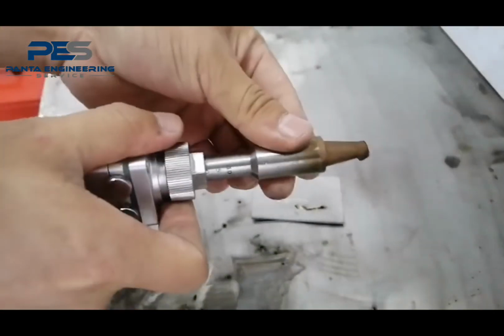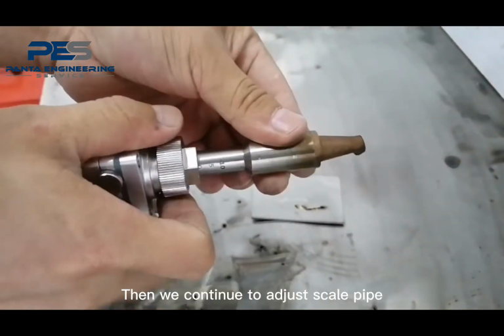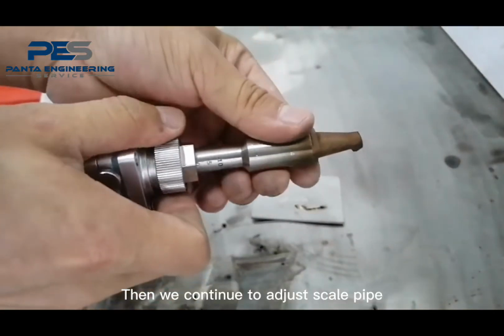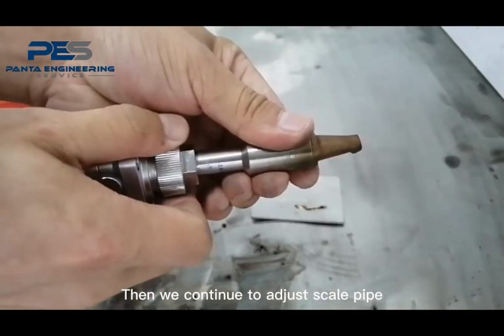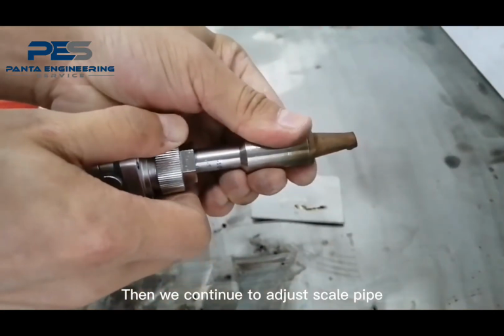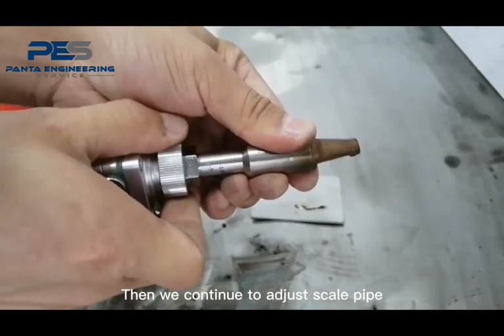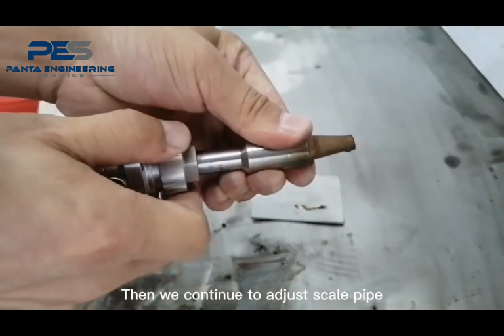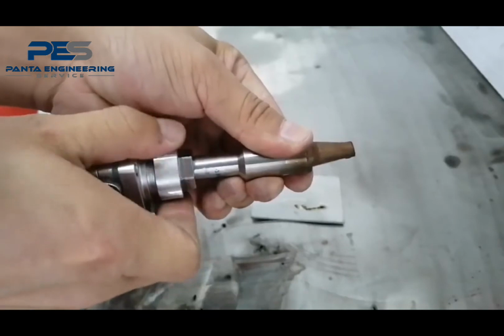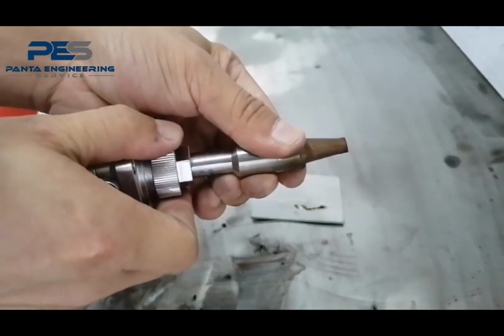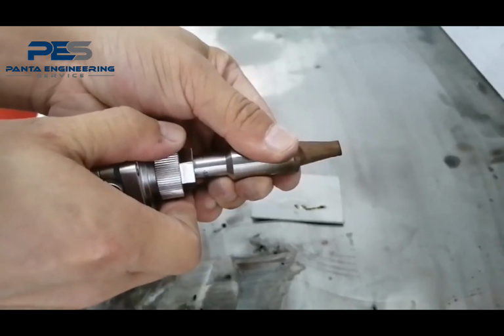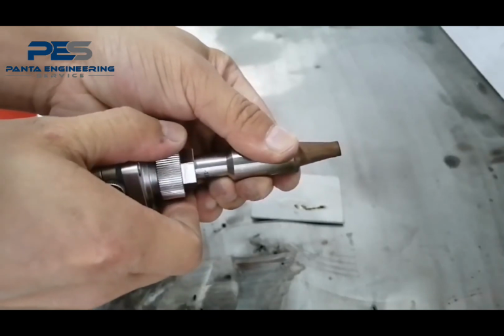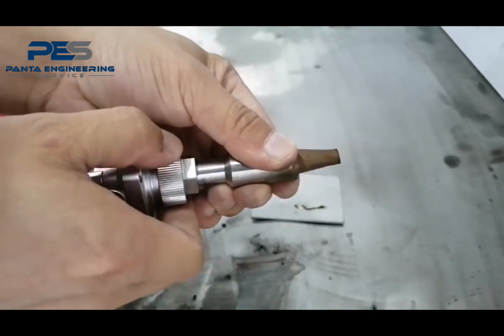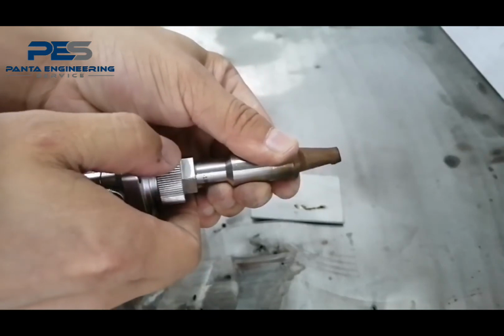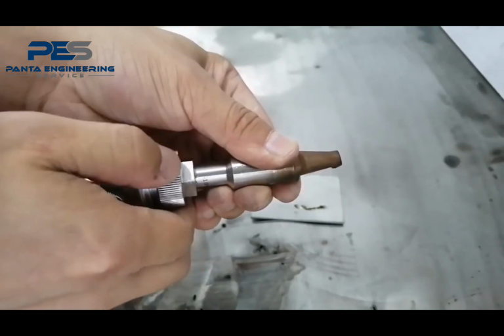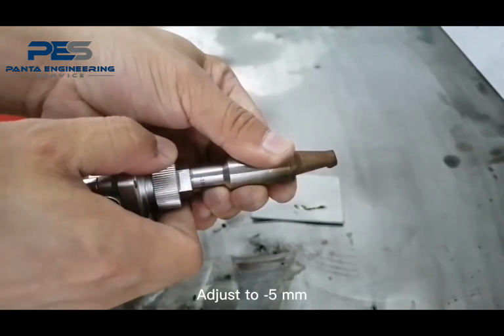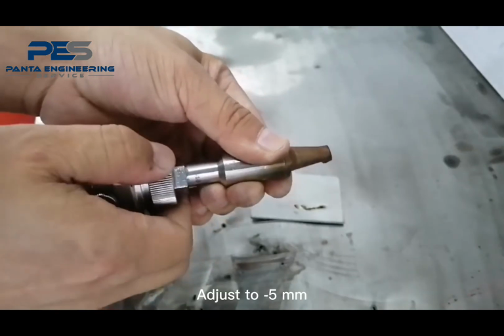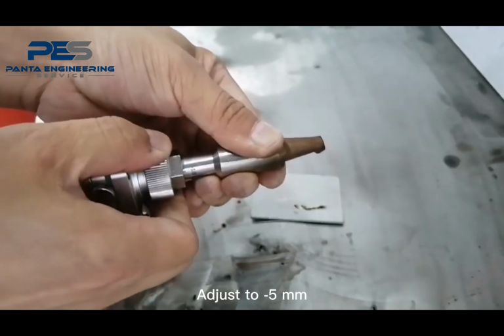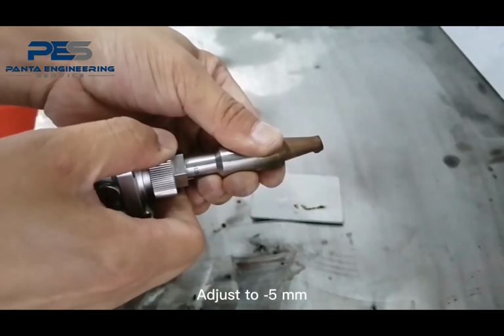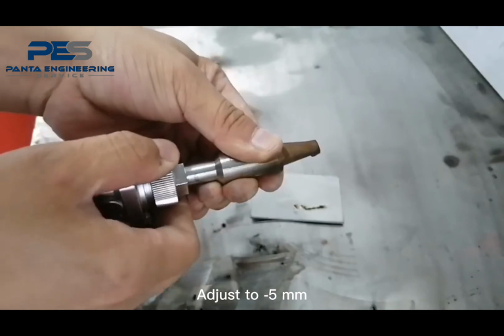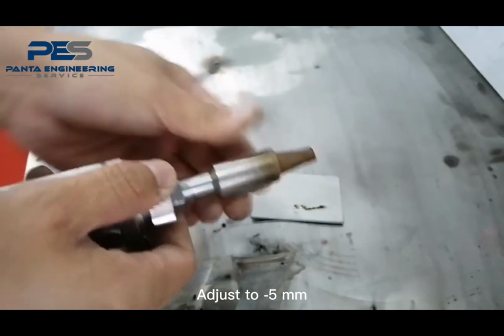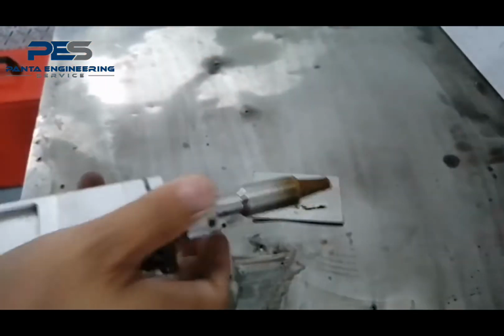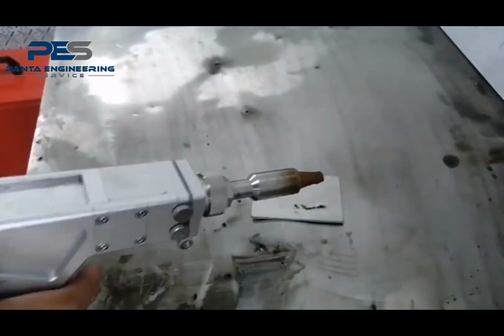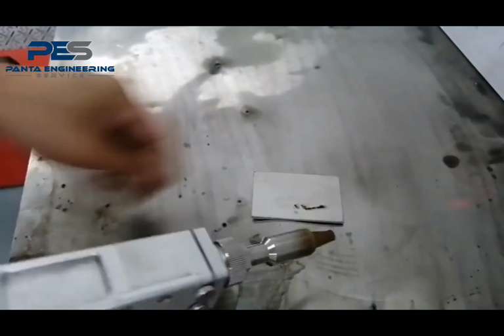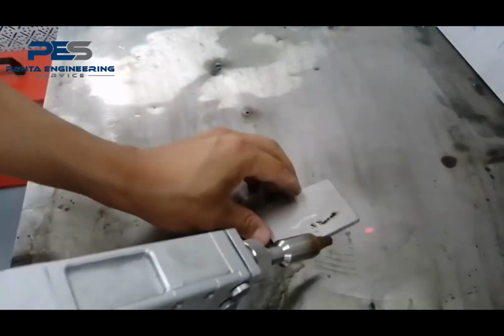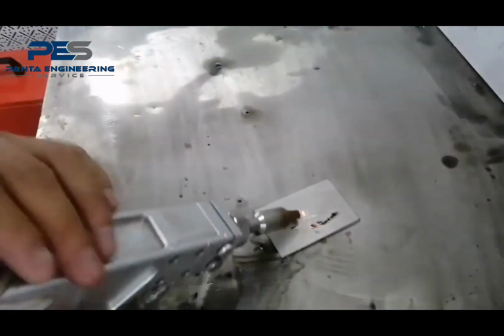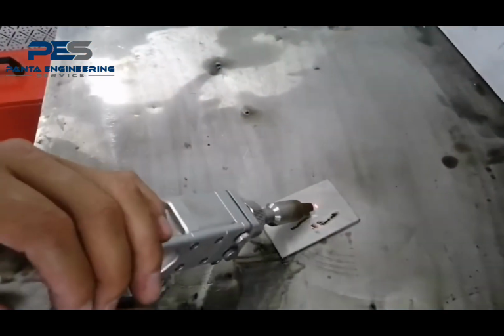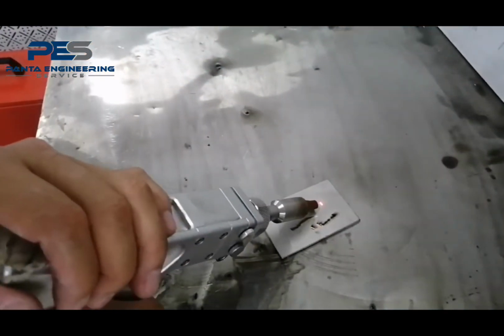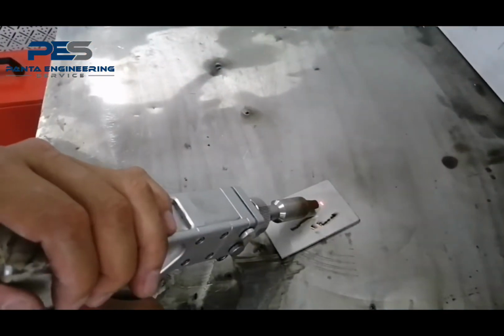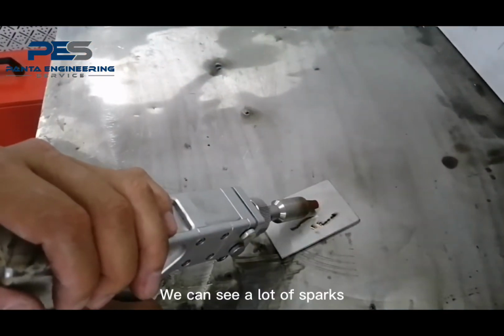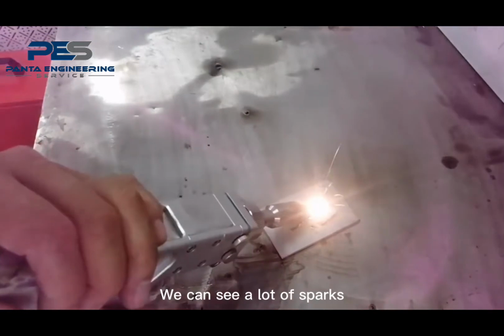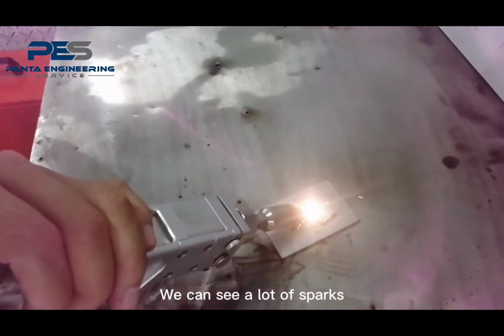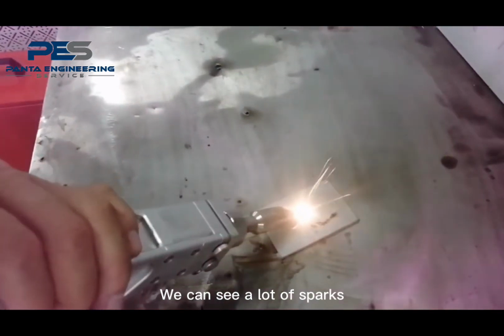Then we continue to adjust the scale pipe. Adjust to minus 5 mm. We can see a lot of sparks.